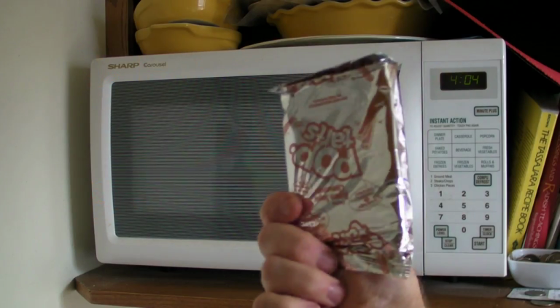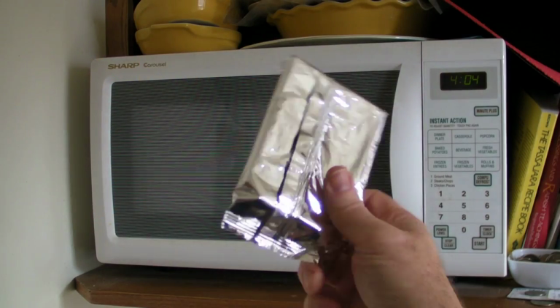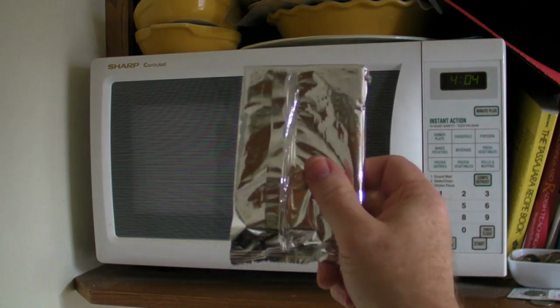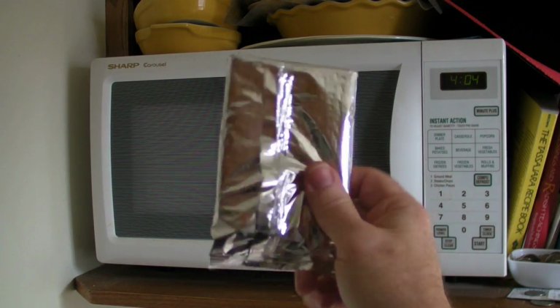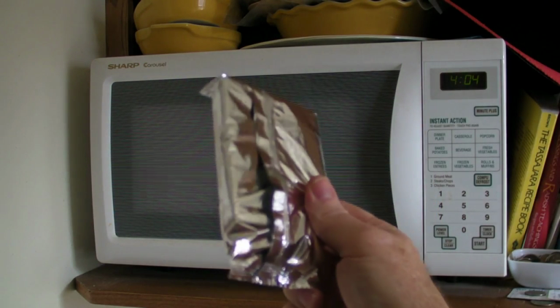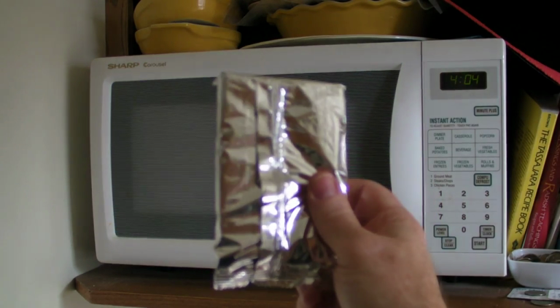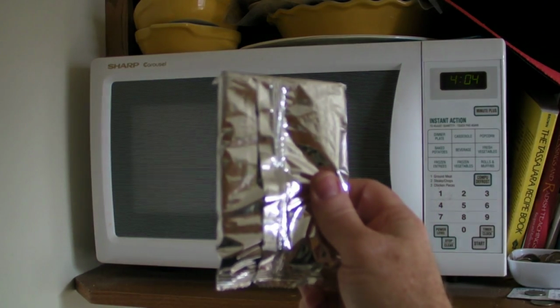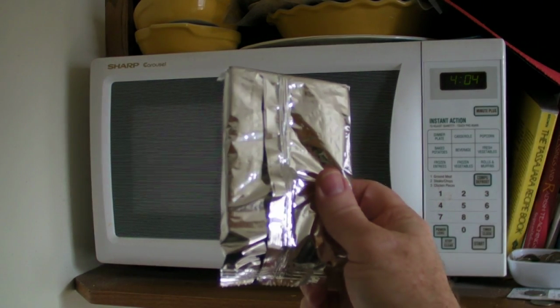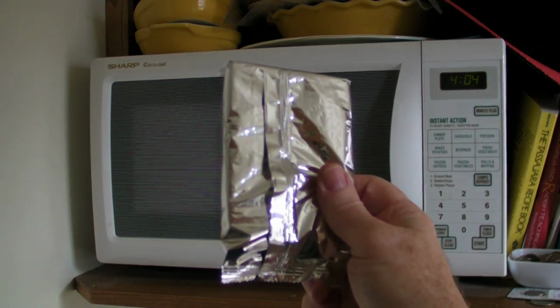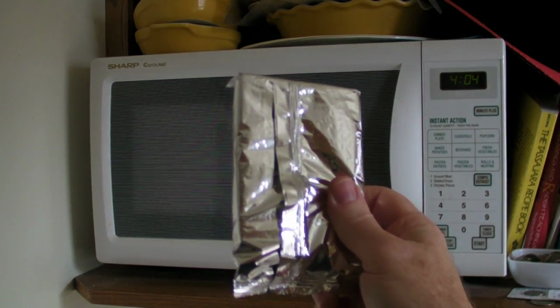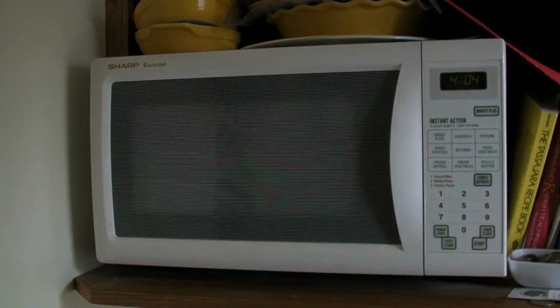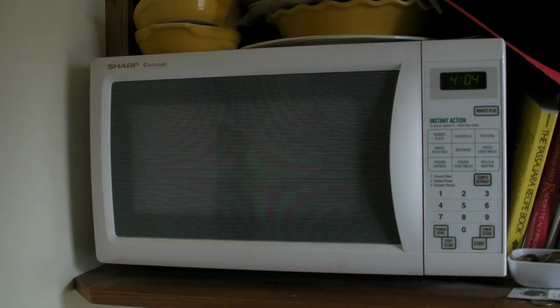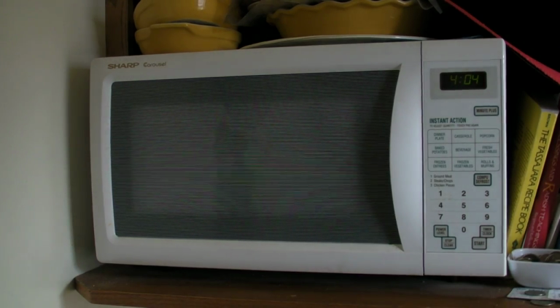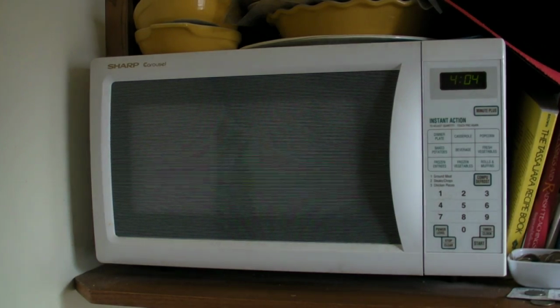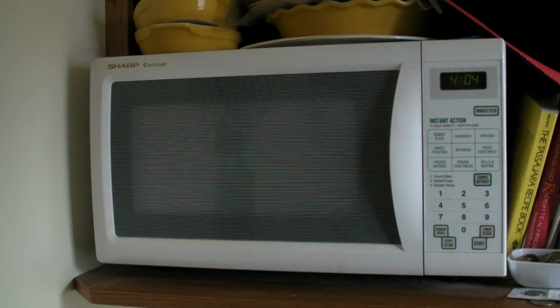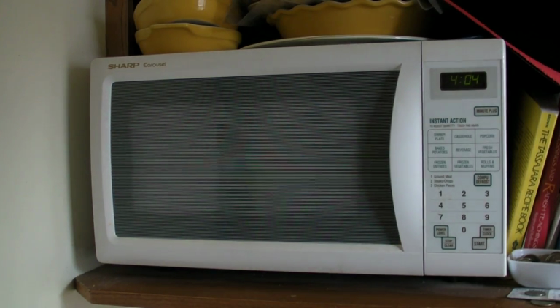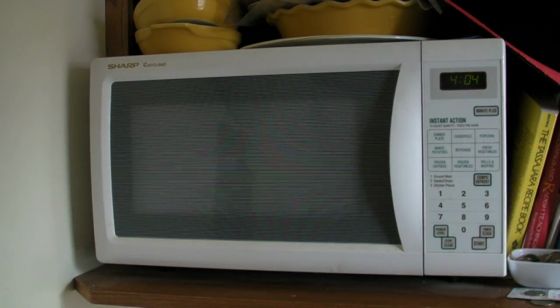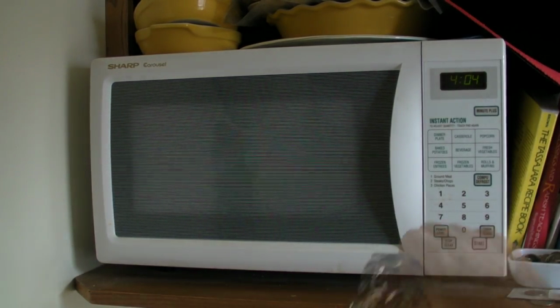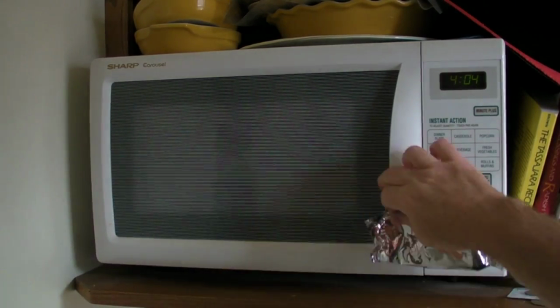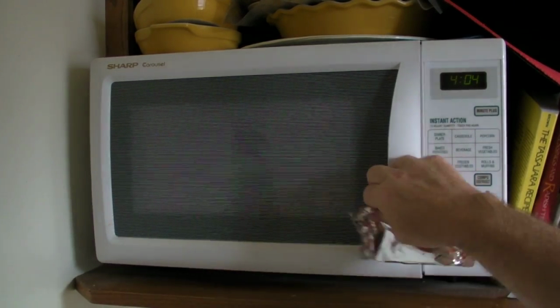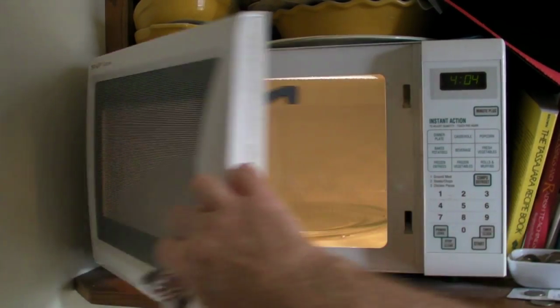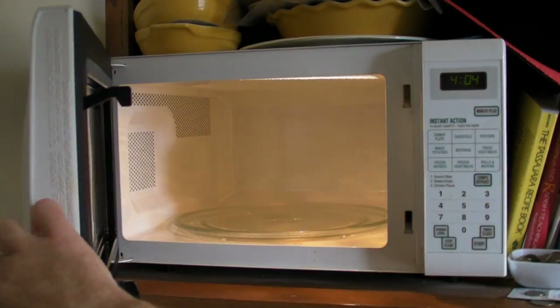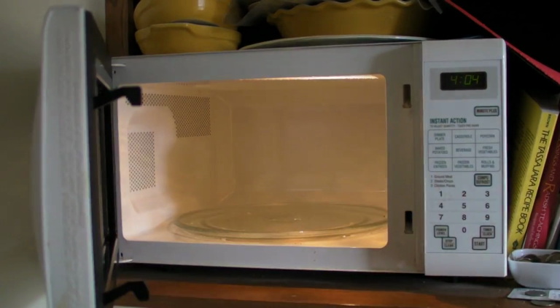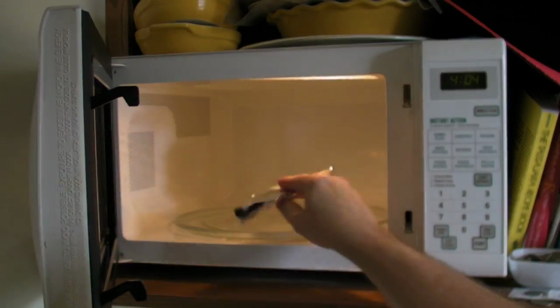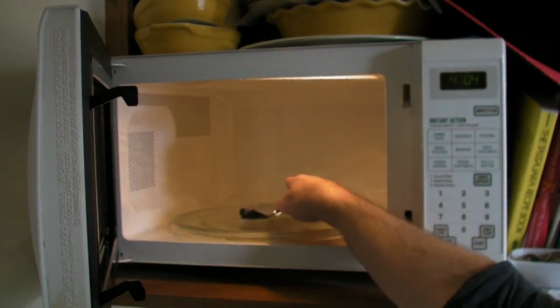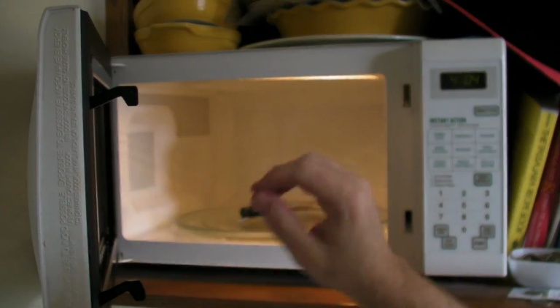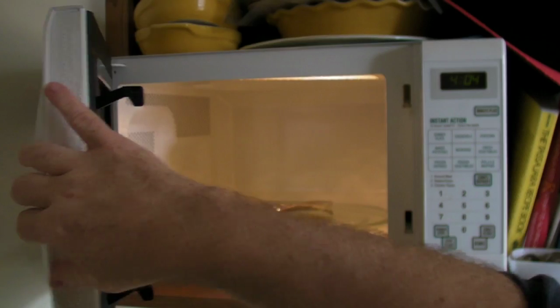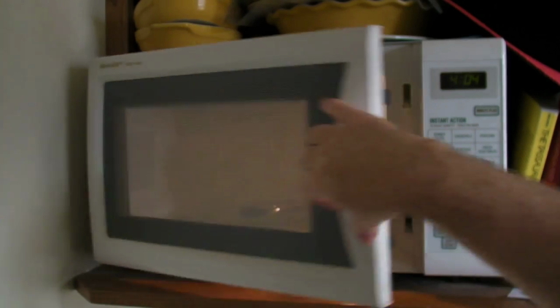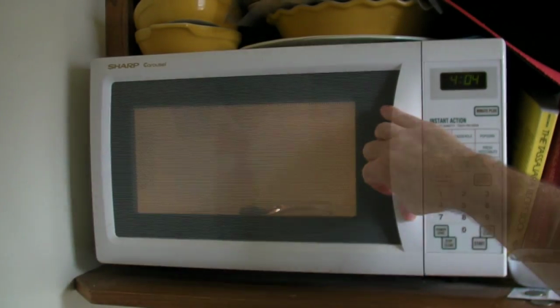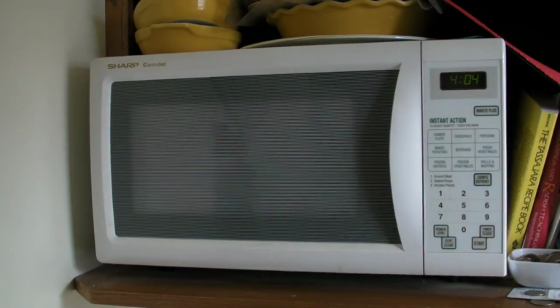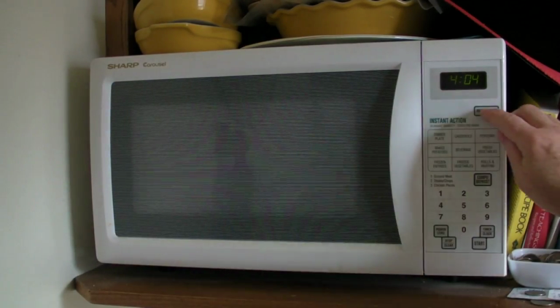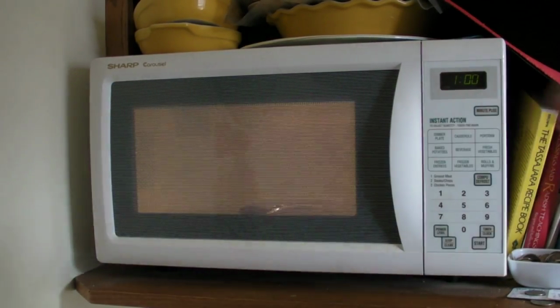Next you need some pop-tarts — and remove them from the wrapper. That's important. If you don't, it kind of ruins the taste. Put the wrapper inside the microwave and then turn it on.